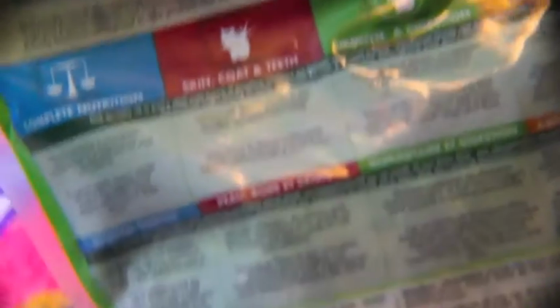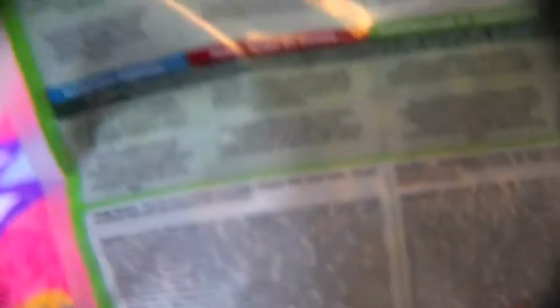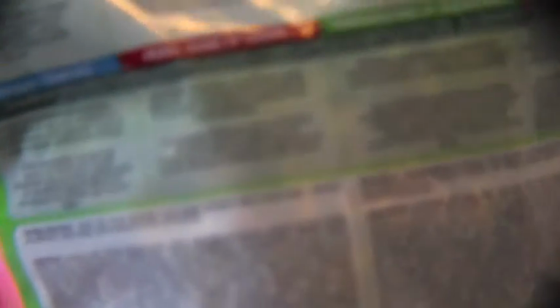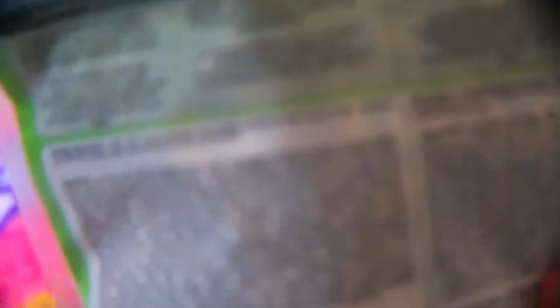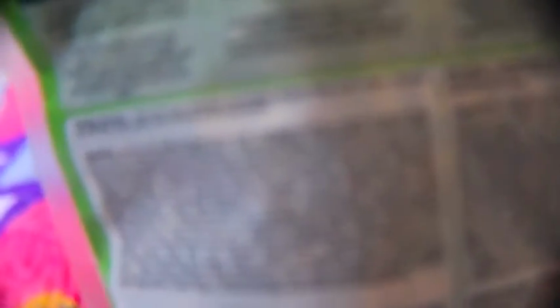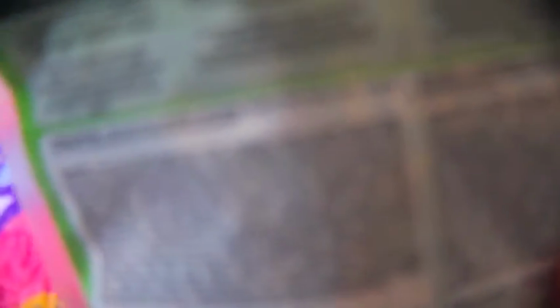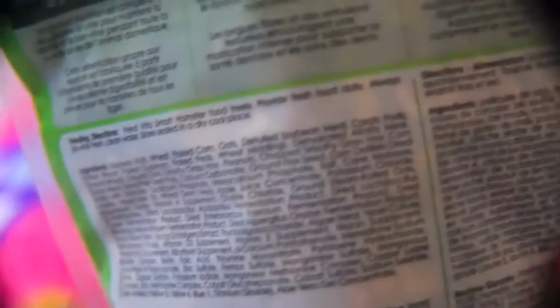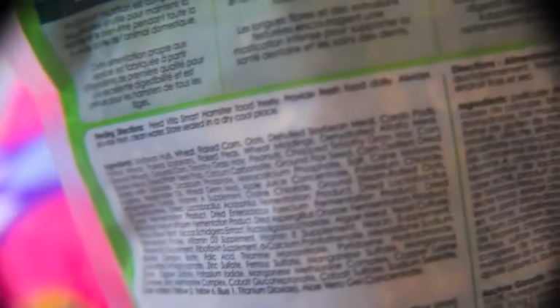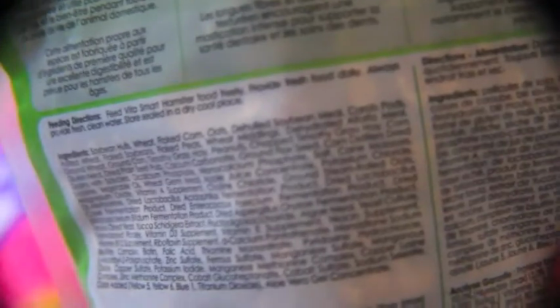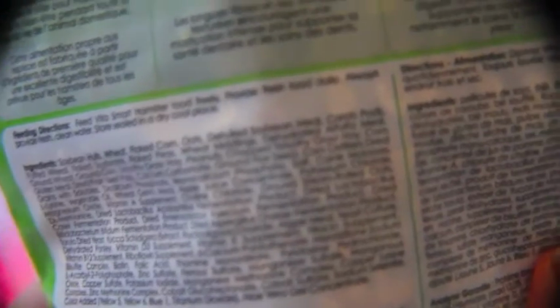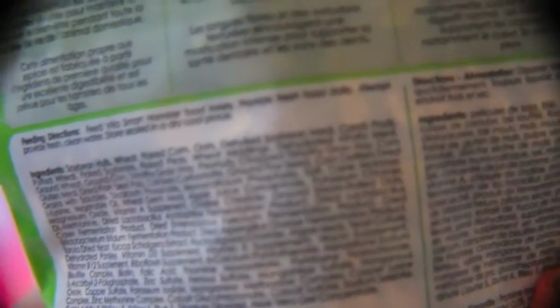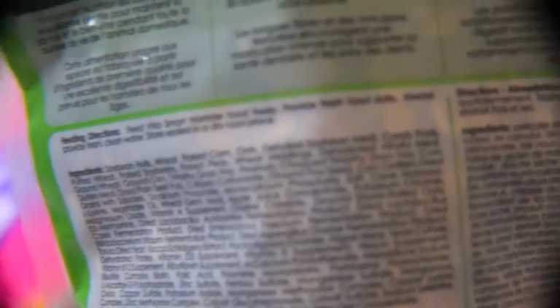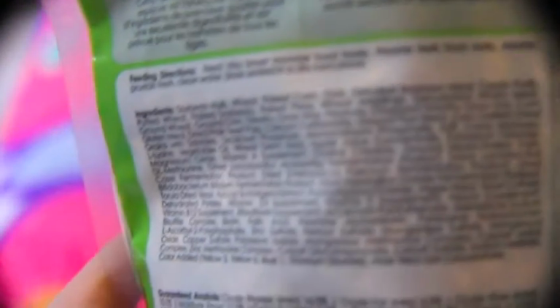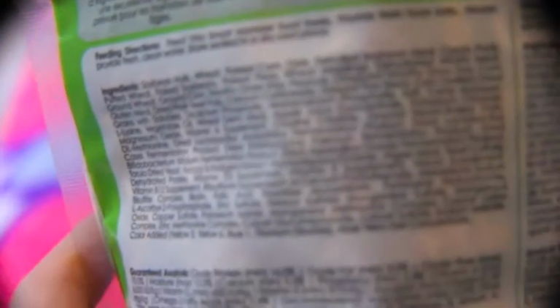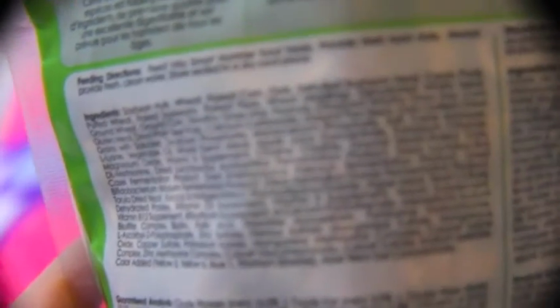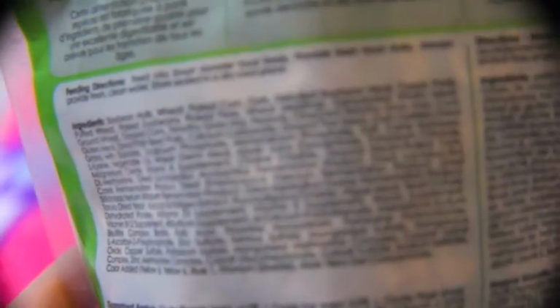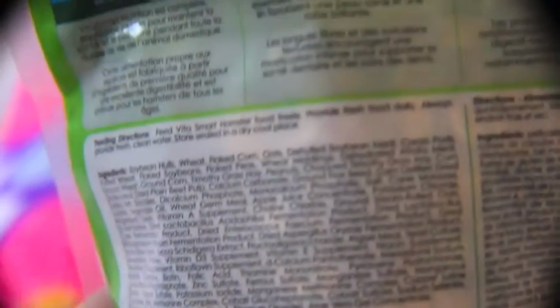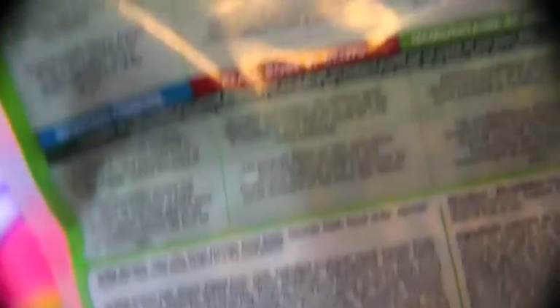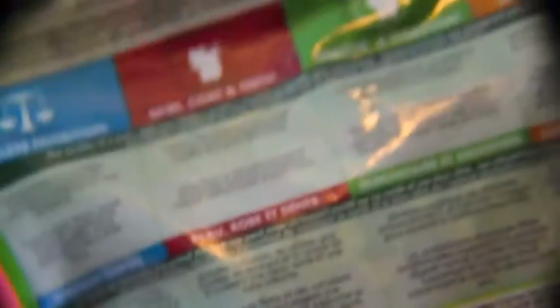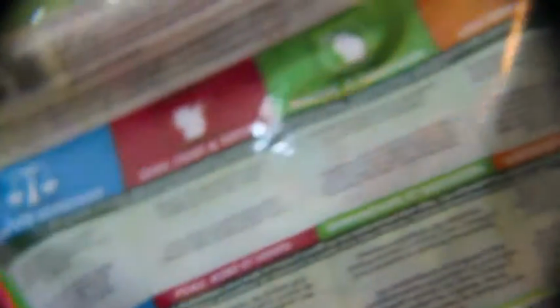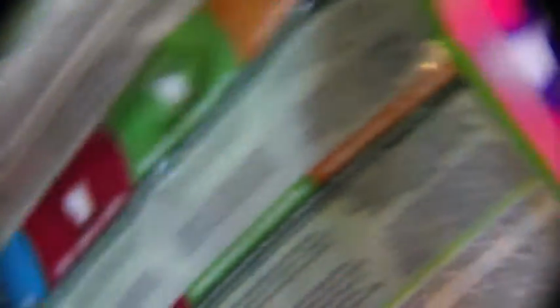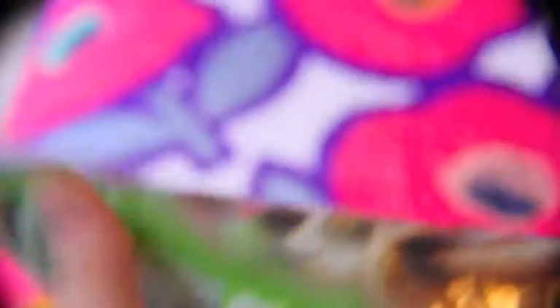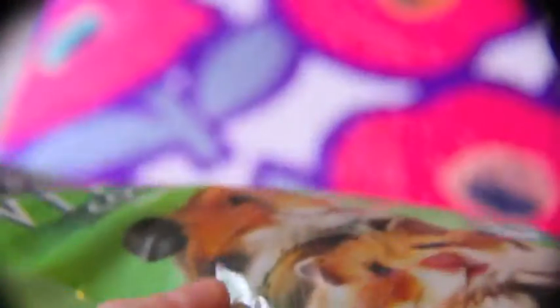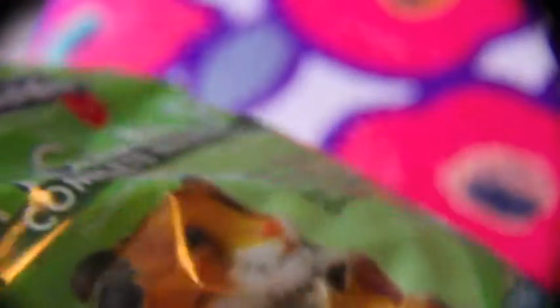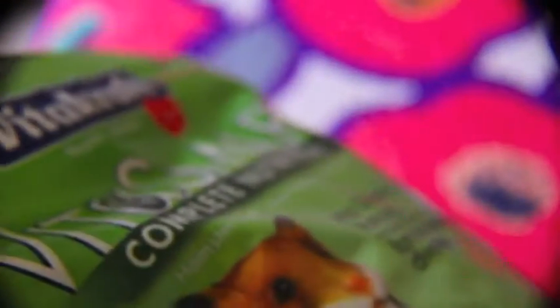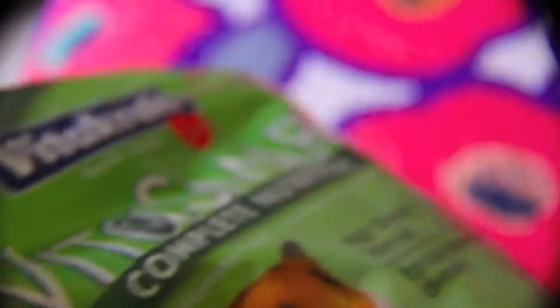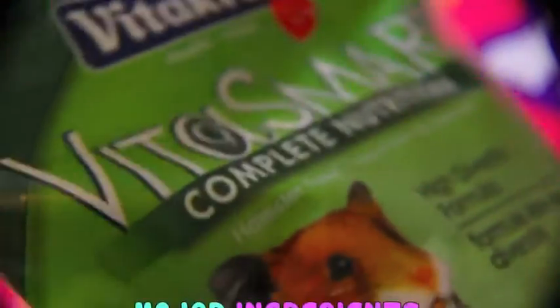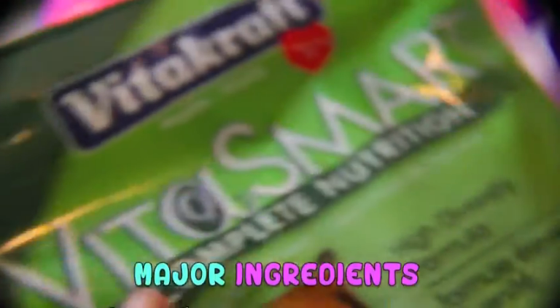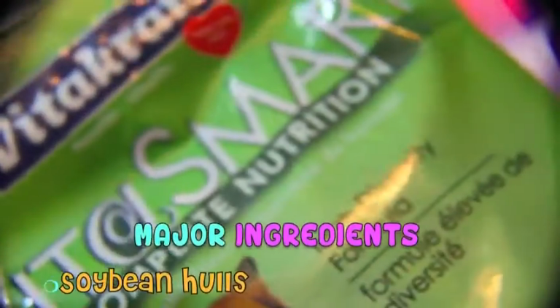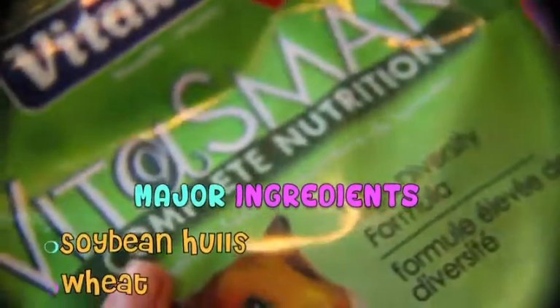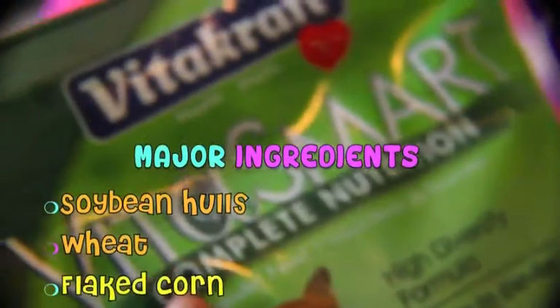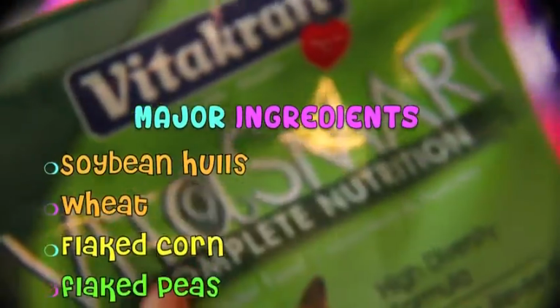Looking at the ingredients list, it has lots of ingredients and I will try to list the most common ones on the screen. But this is just the regular packaging.